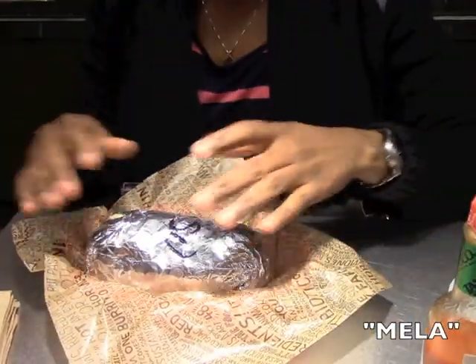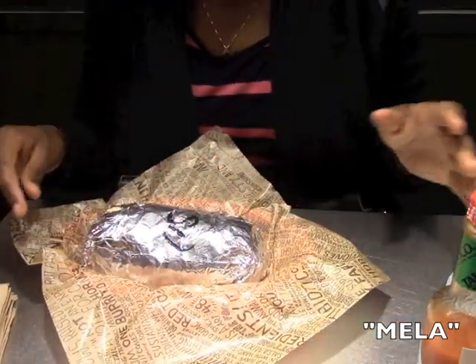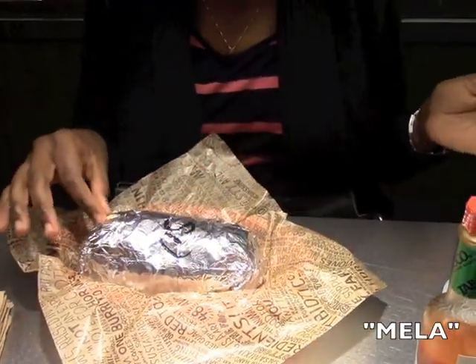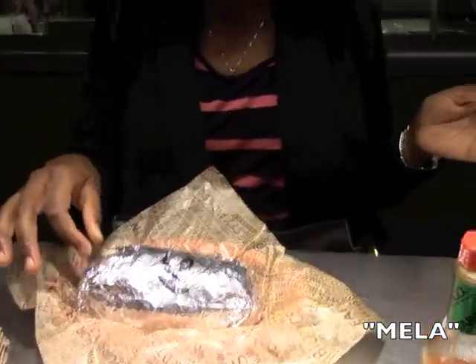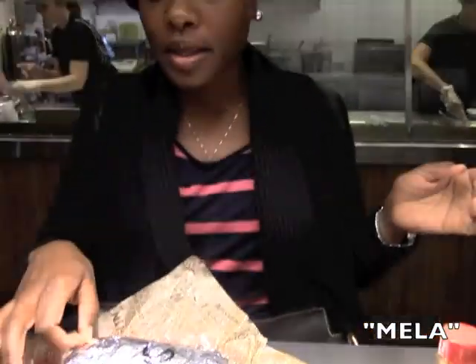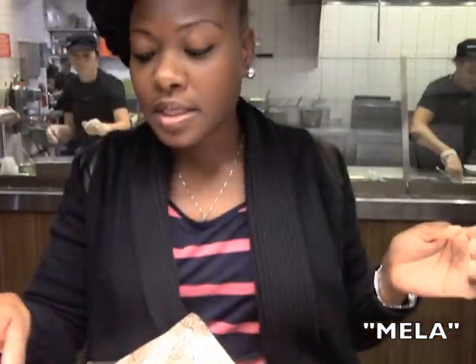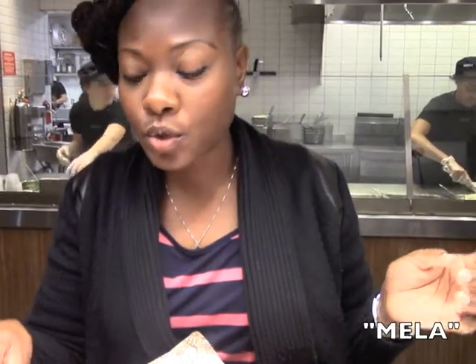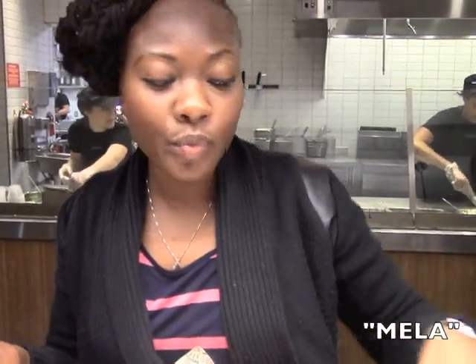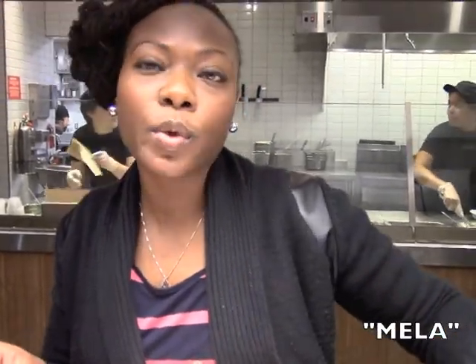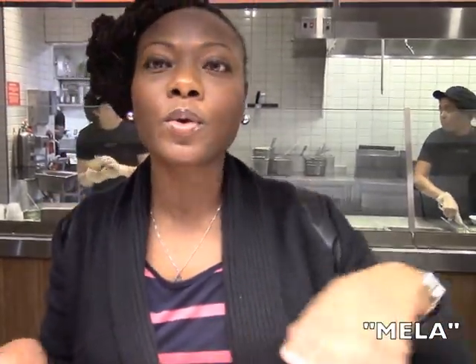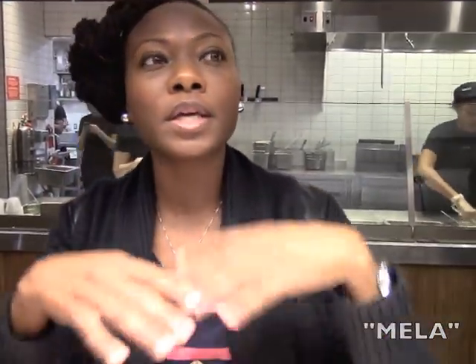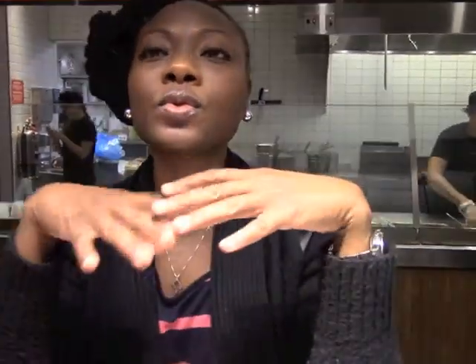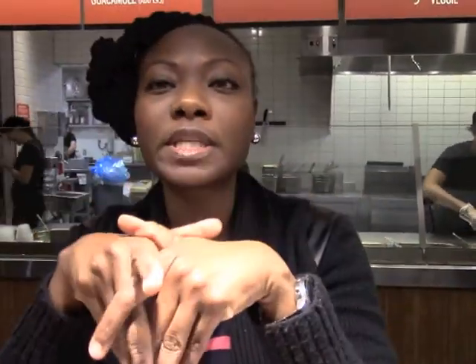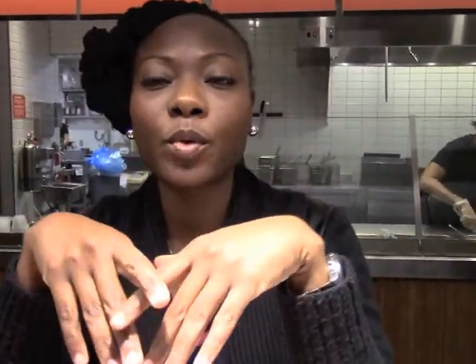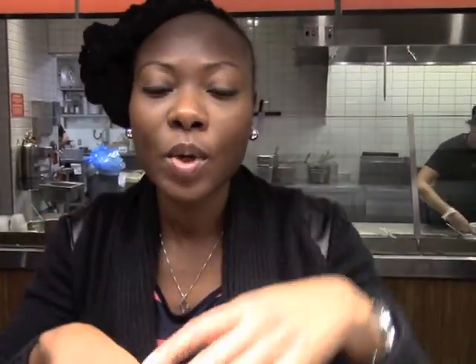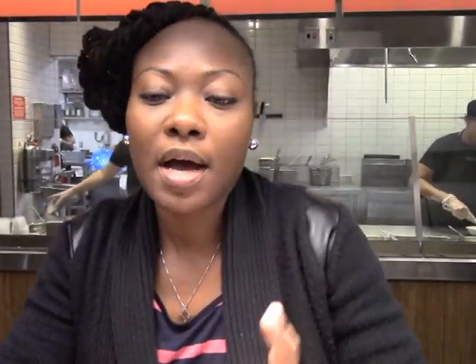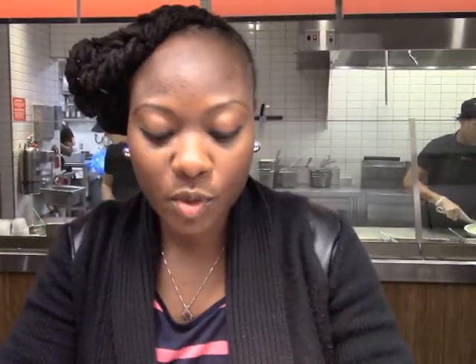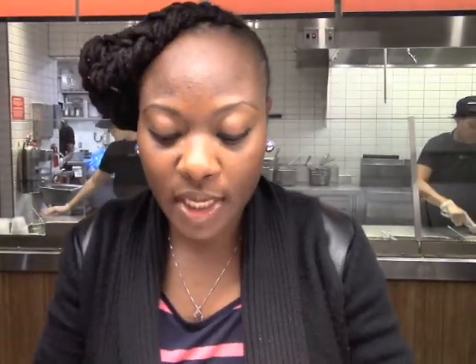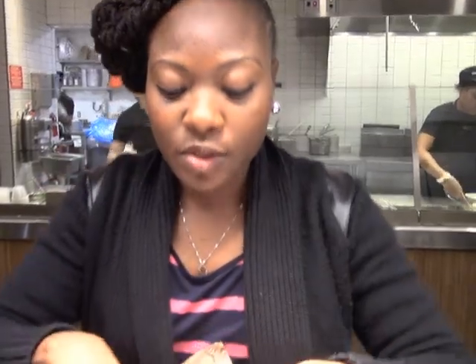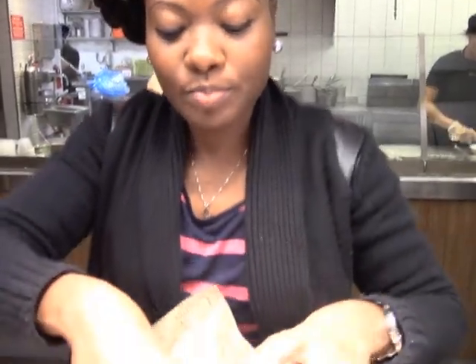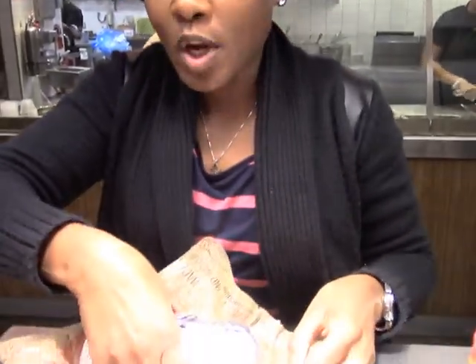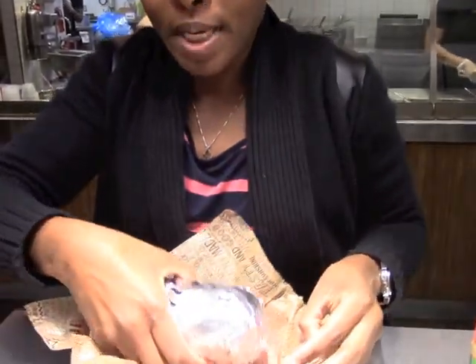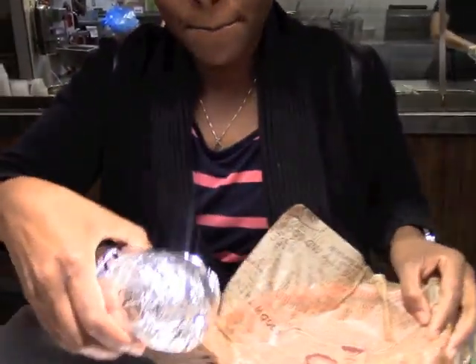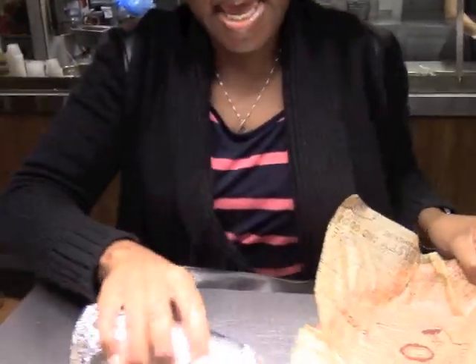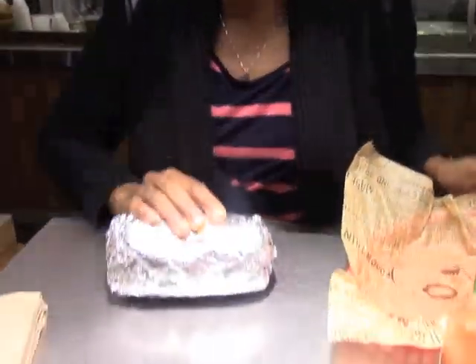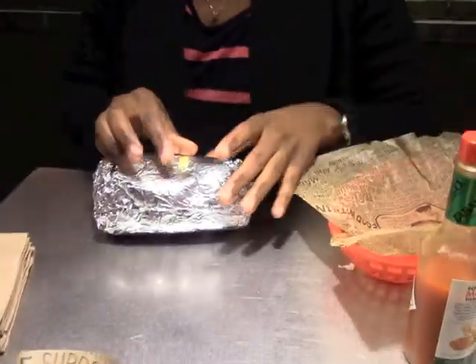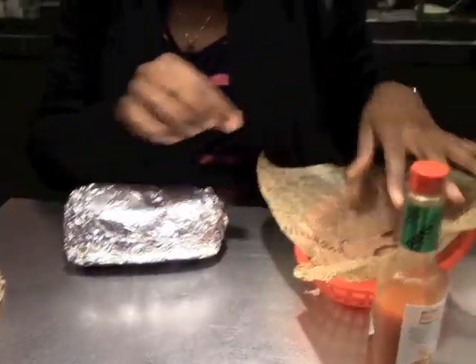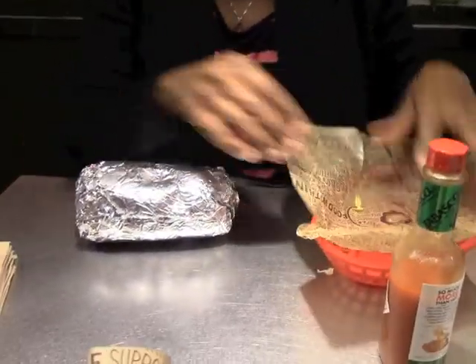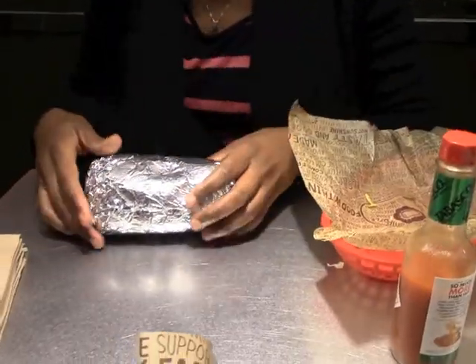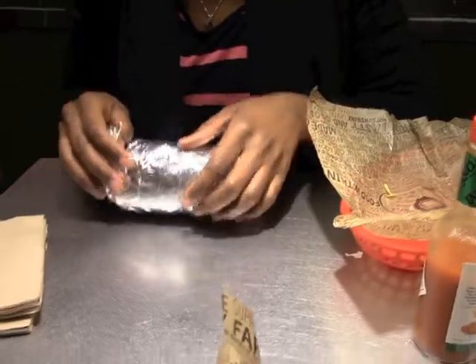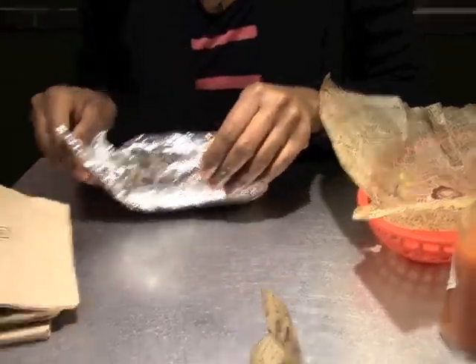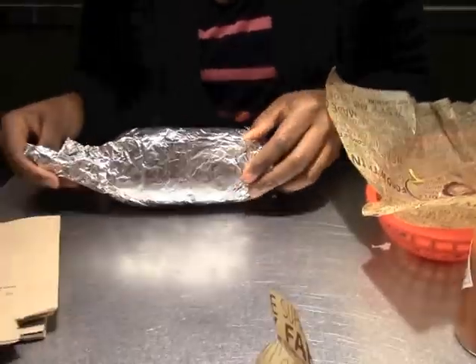So we're back here on day two. We're doing a review on the new Sofritas burrito from Chipotle. We're going to open it up and show you guys a little bit of what's in there.